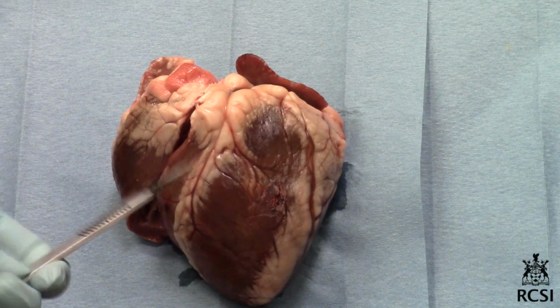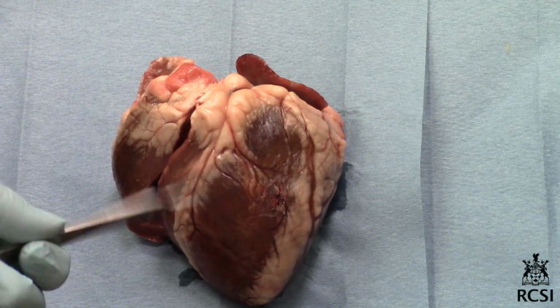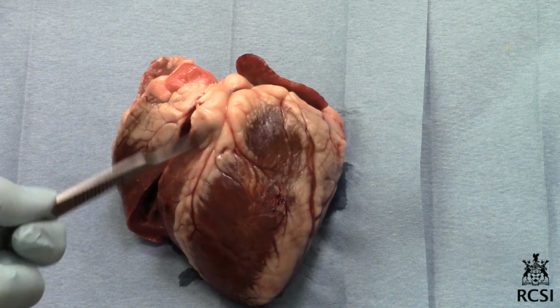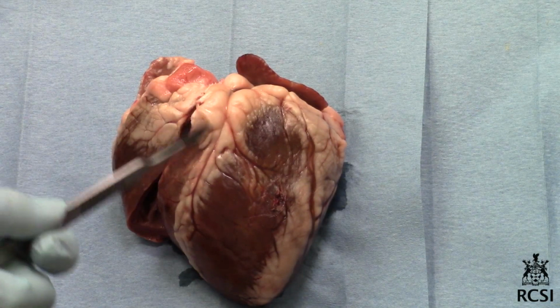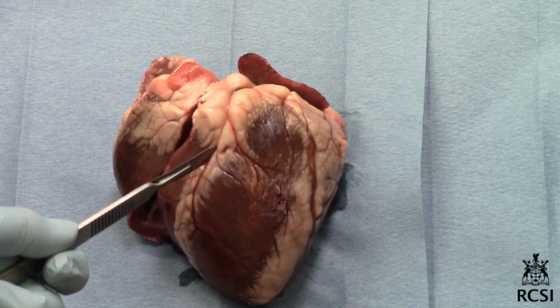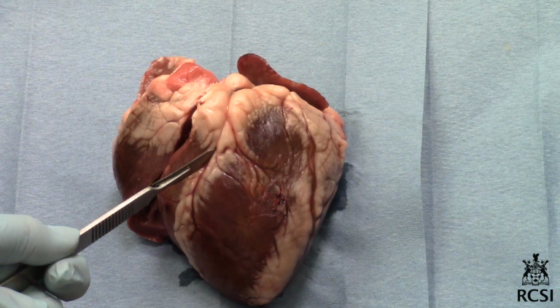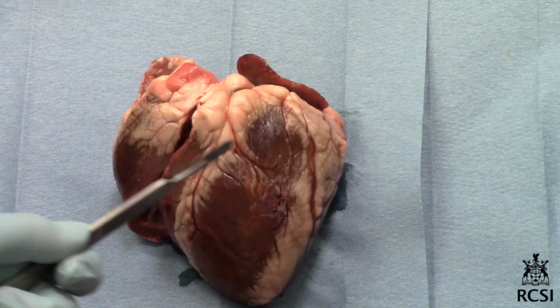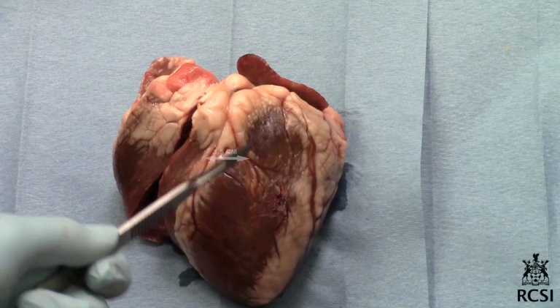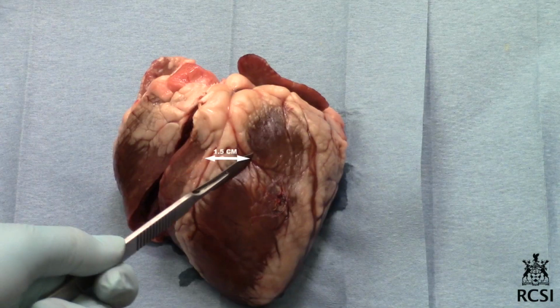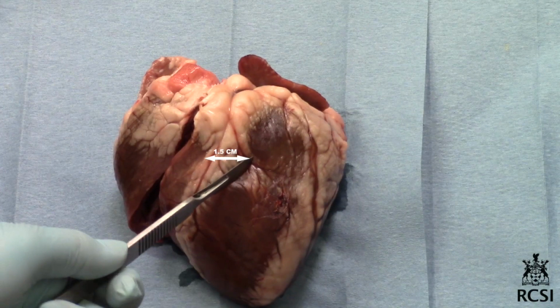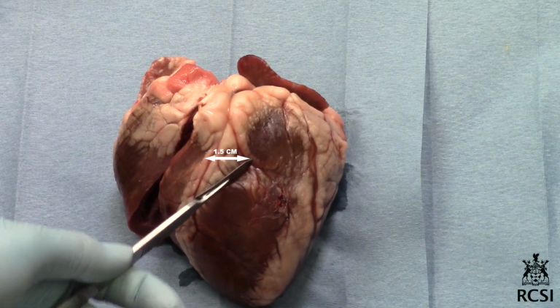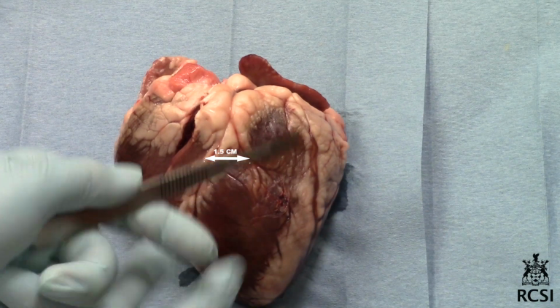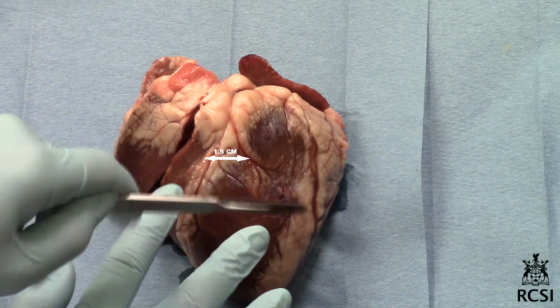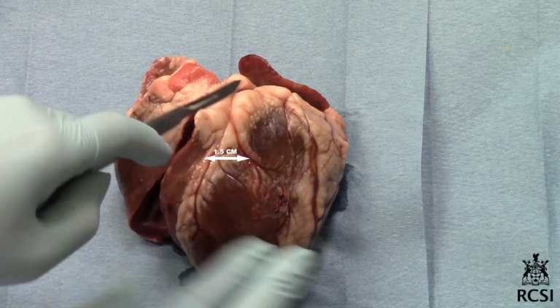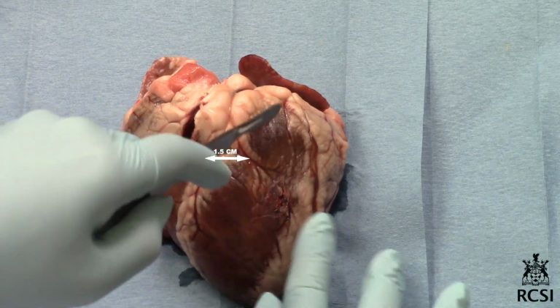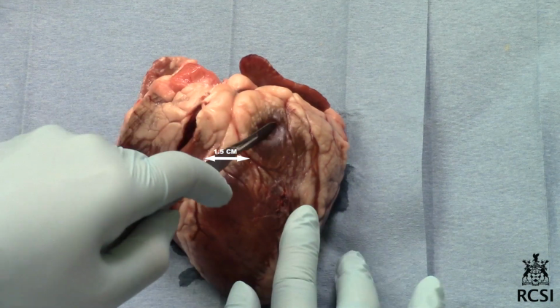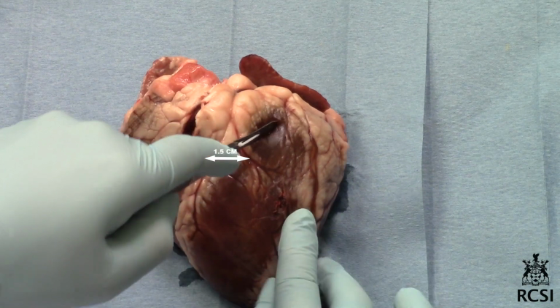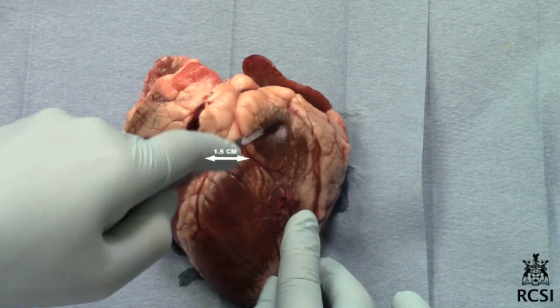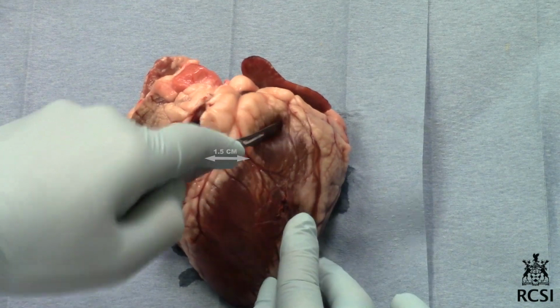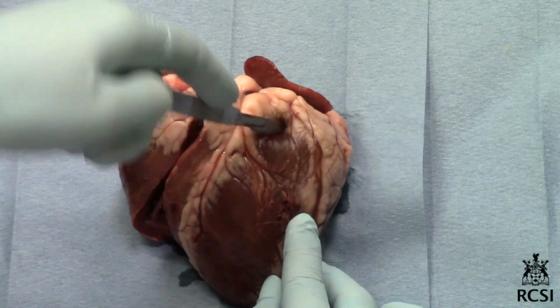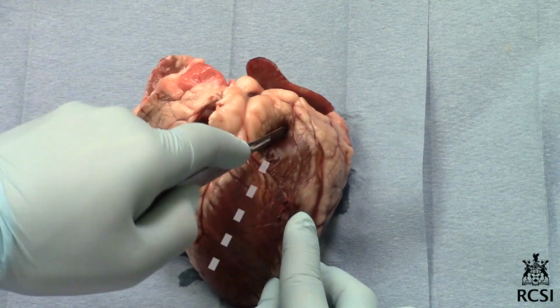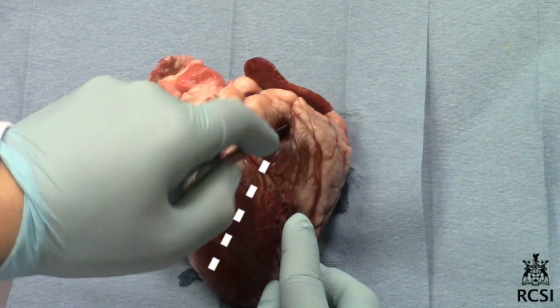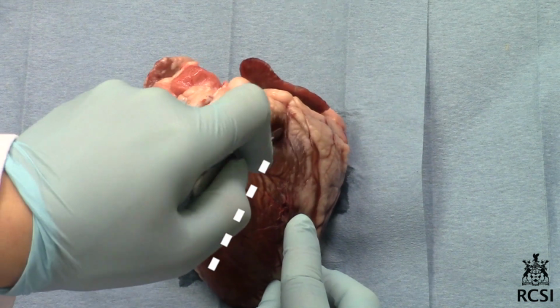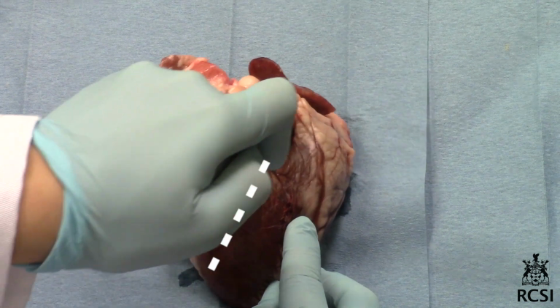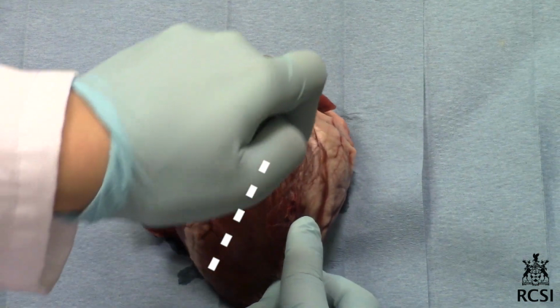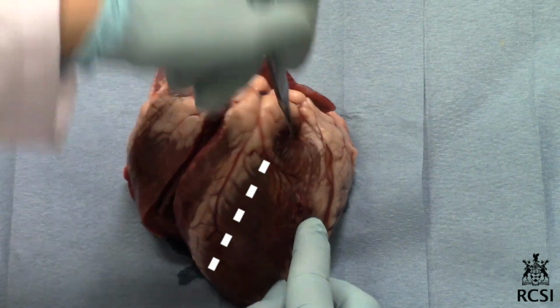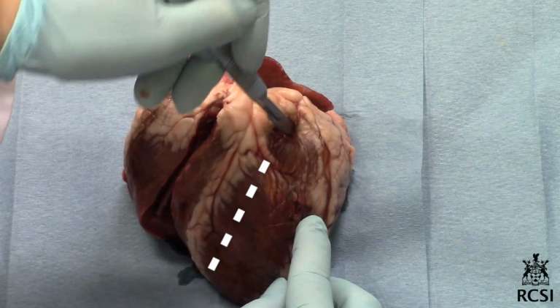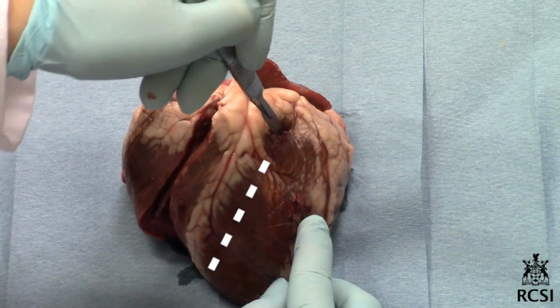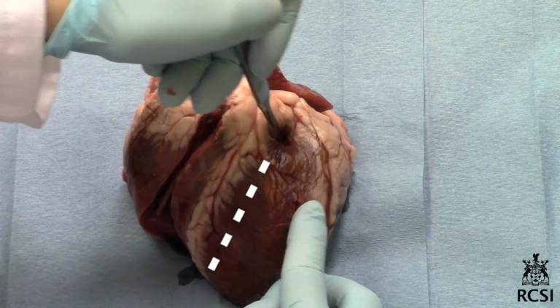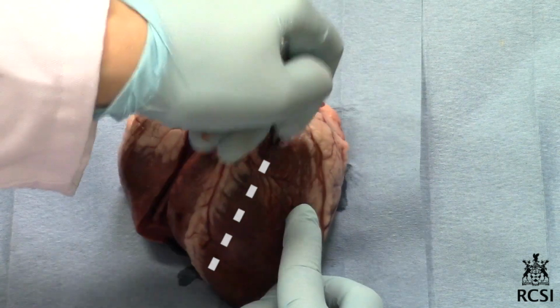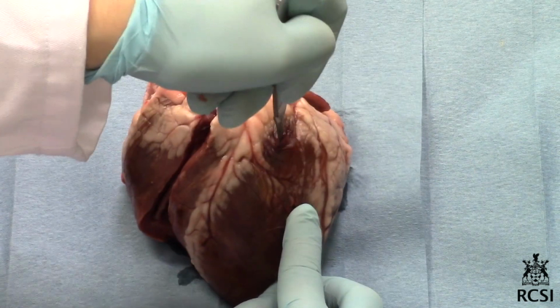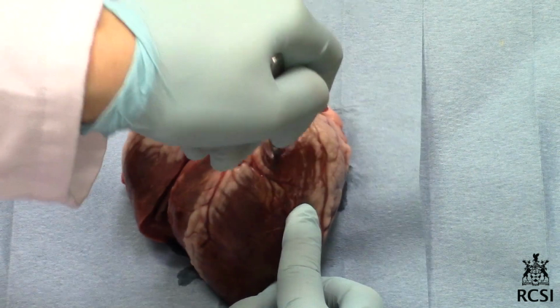Dissect the left atrium and ventricle. Now open the left side of the heart by making an incision about 1.5 cm to the right and approximately parallel to the longitudinal sulcus, from the left atrium down to the base of the left ventricle.